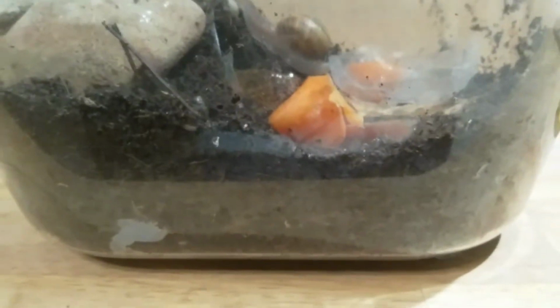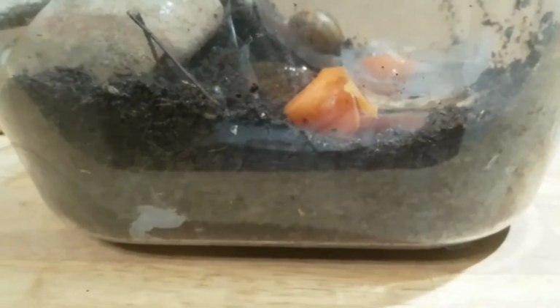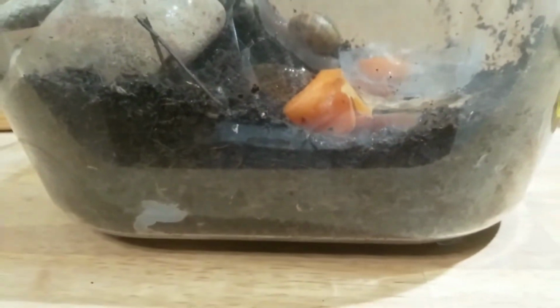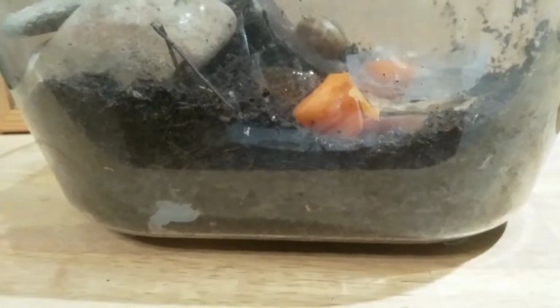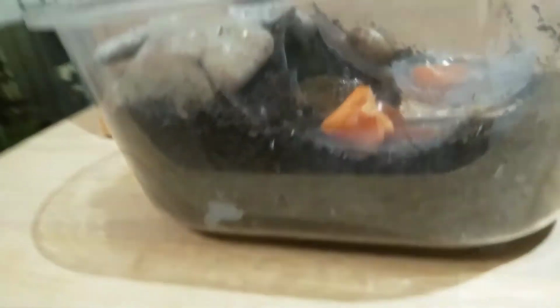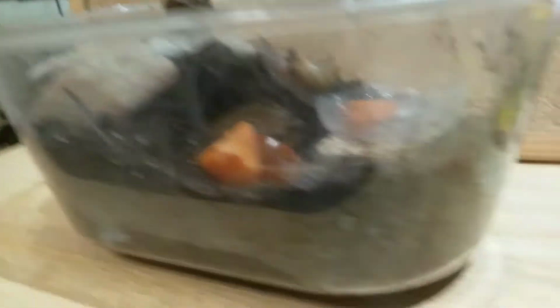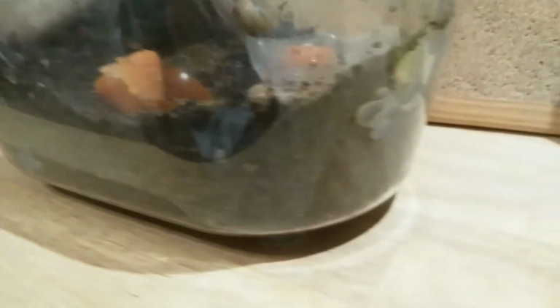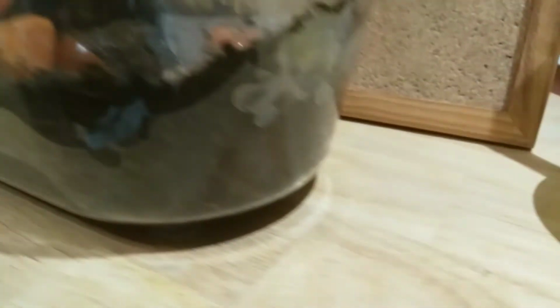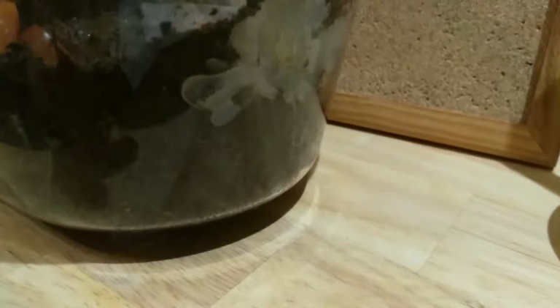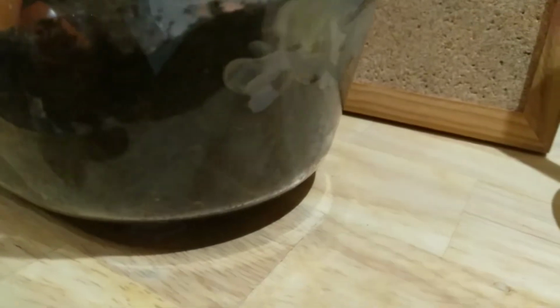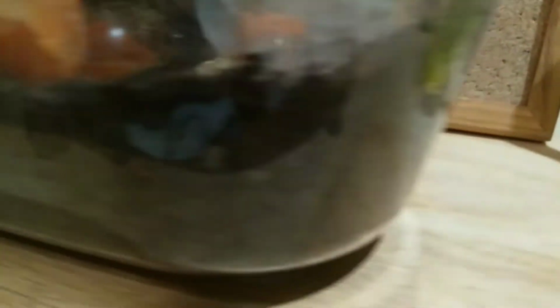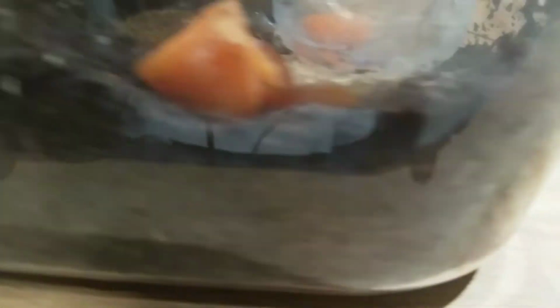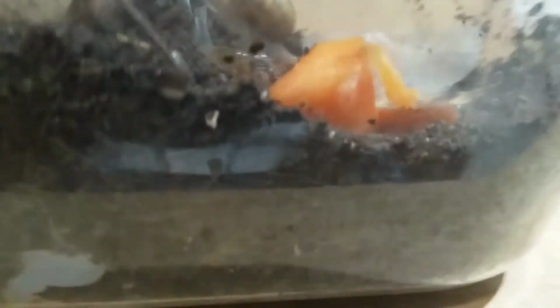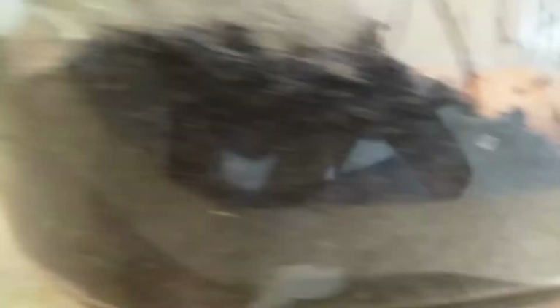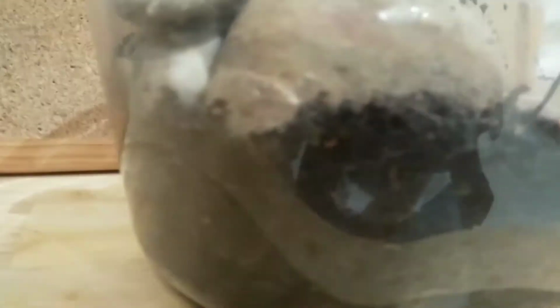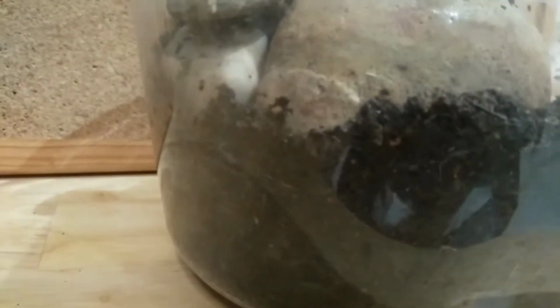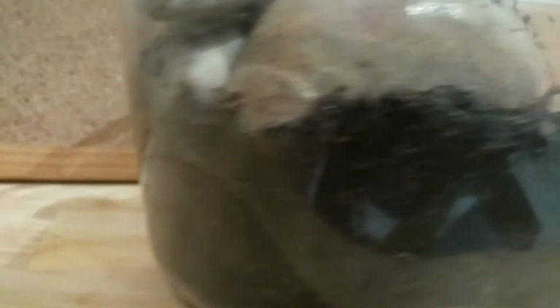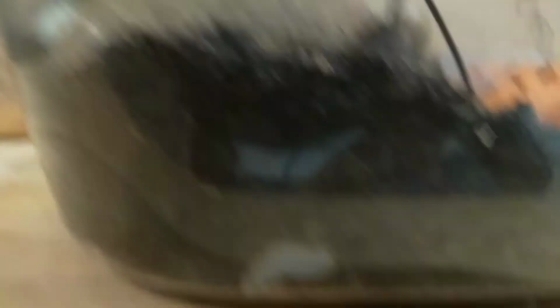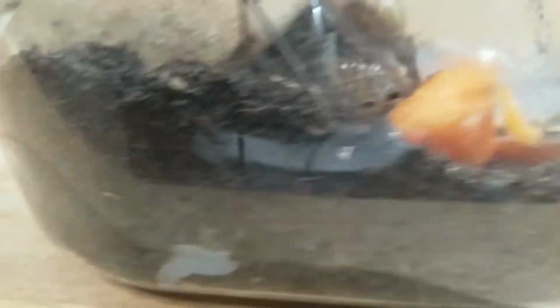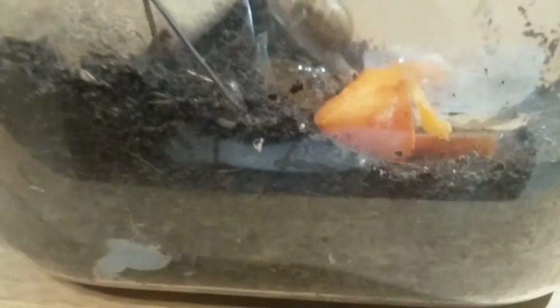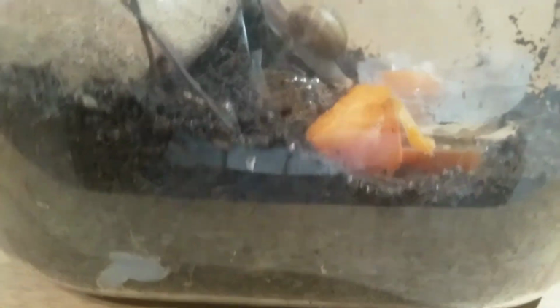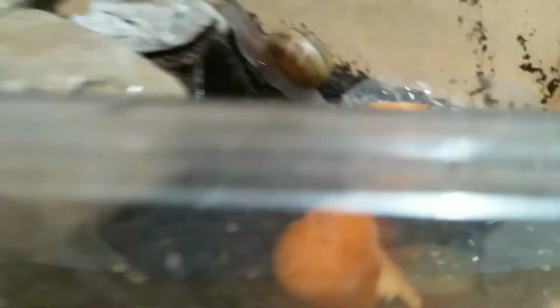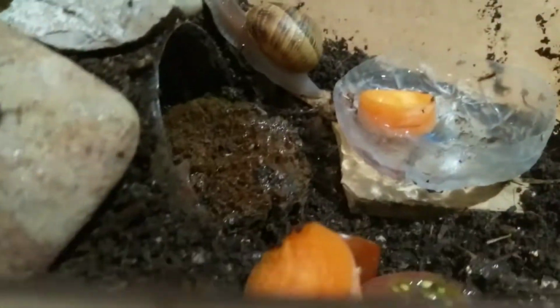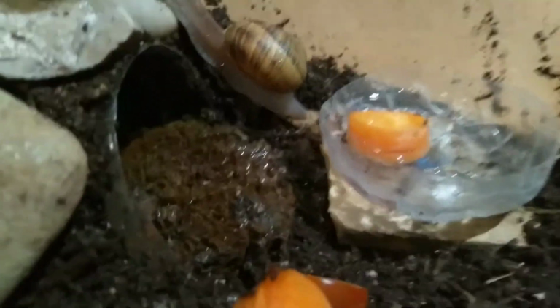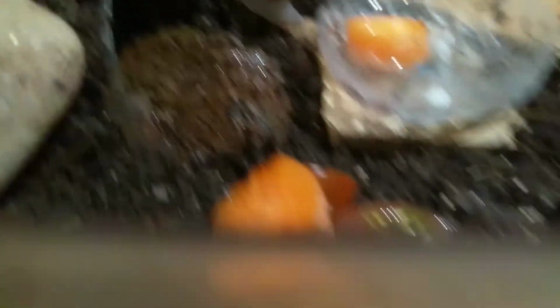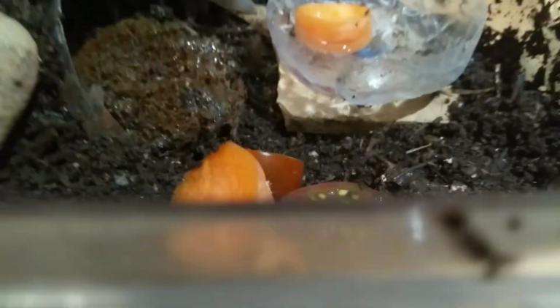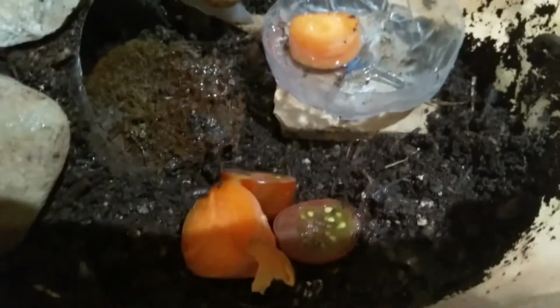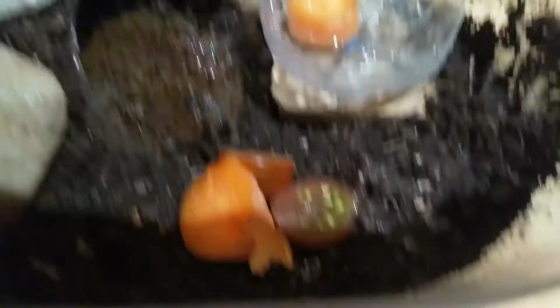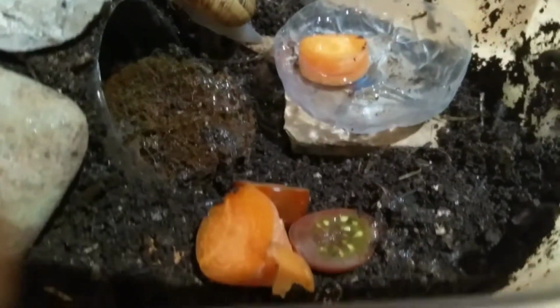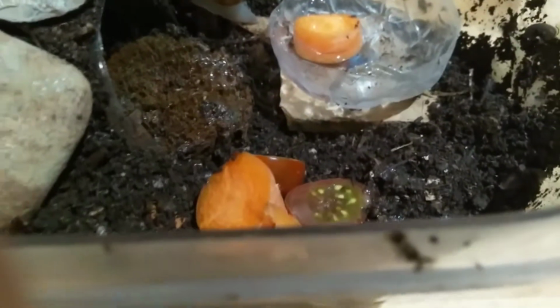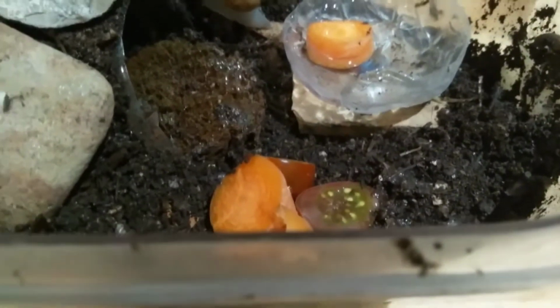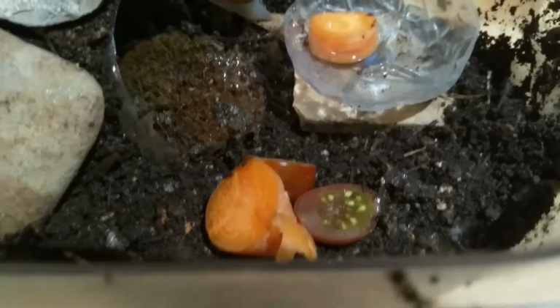You also need a lot of dirt, and very thick, because snails actually like burying themselves in the earth. They'll appreciate a nice deep portion of substrate.